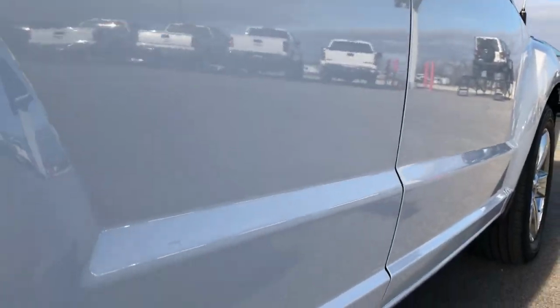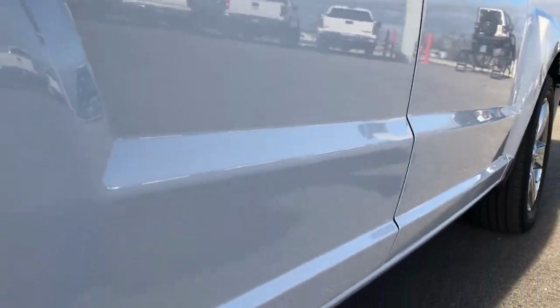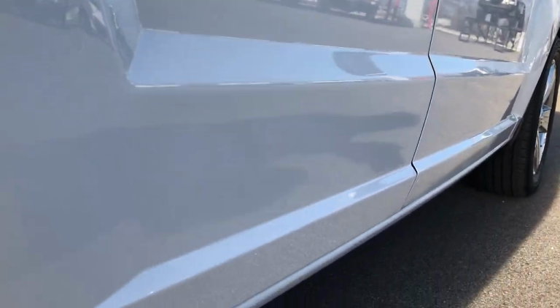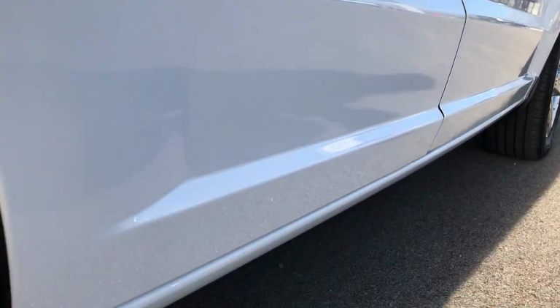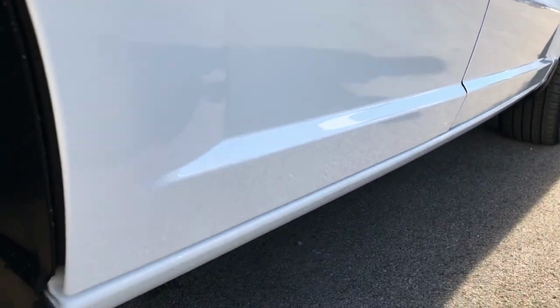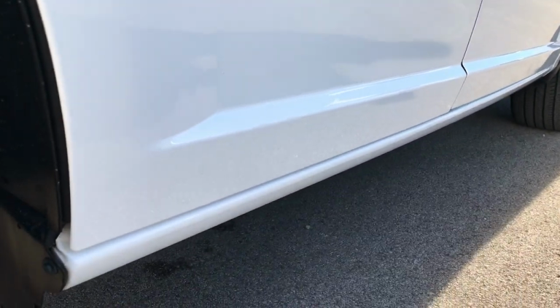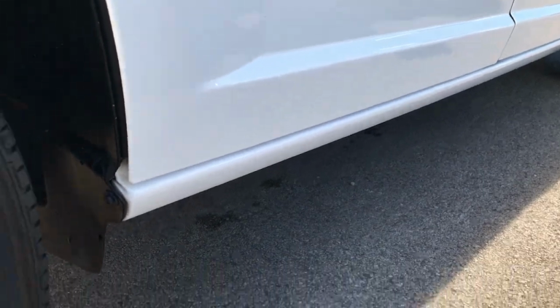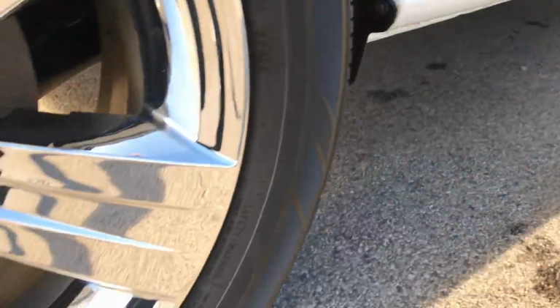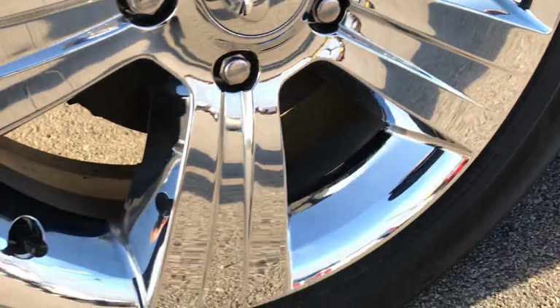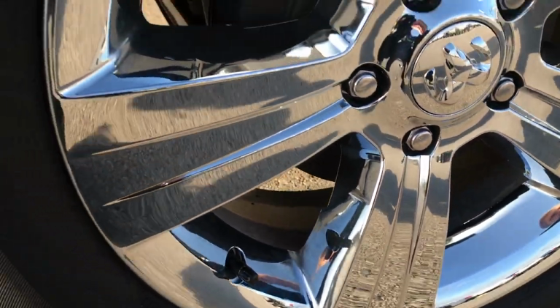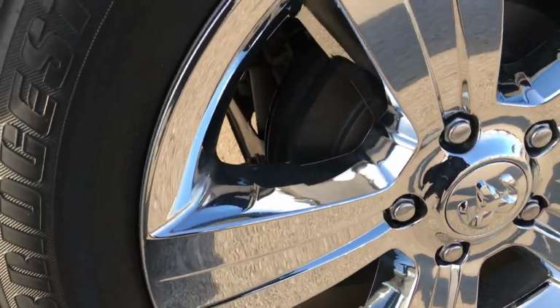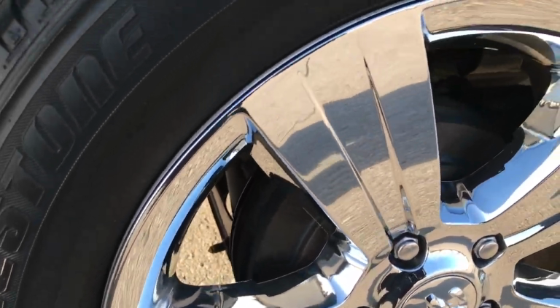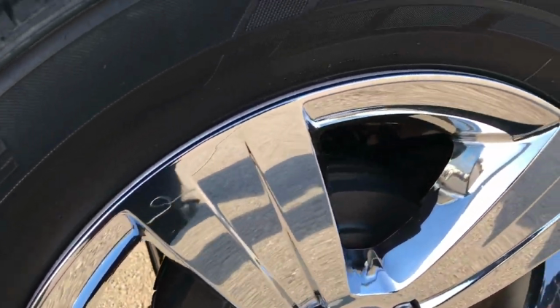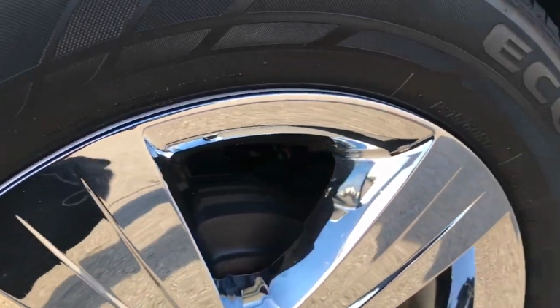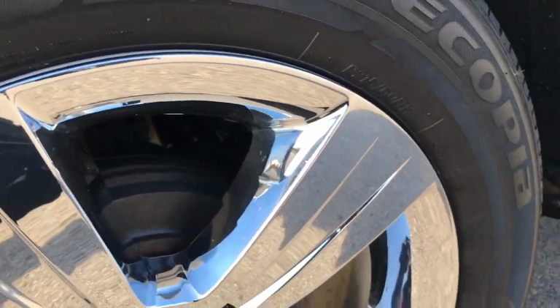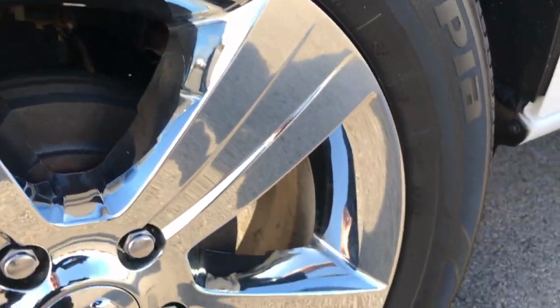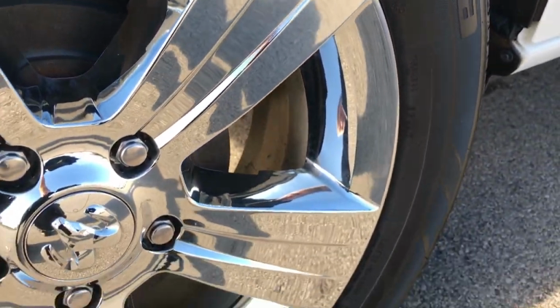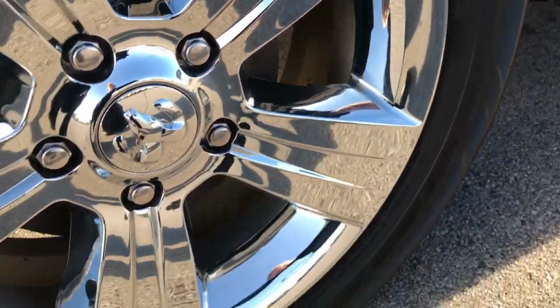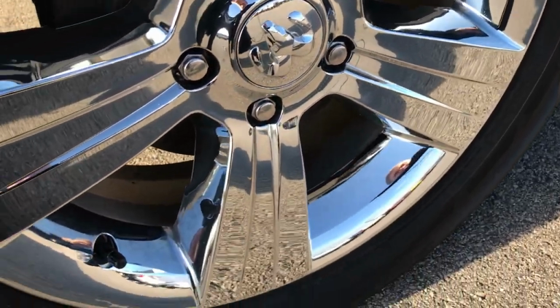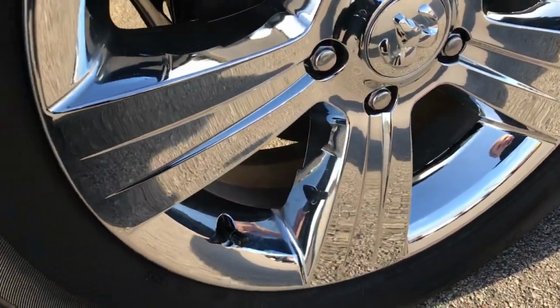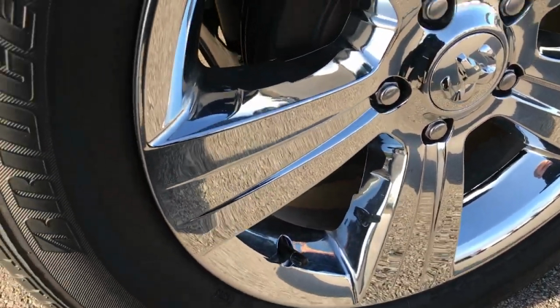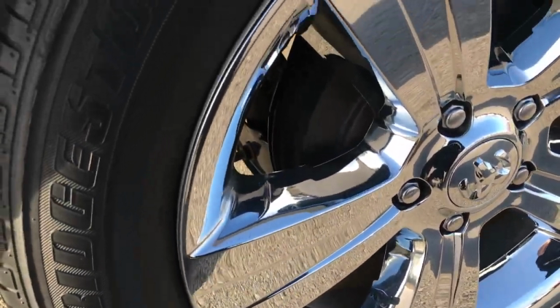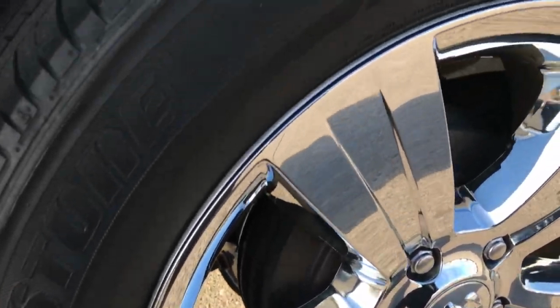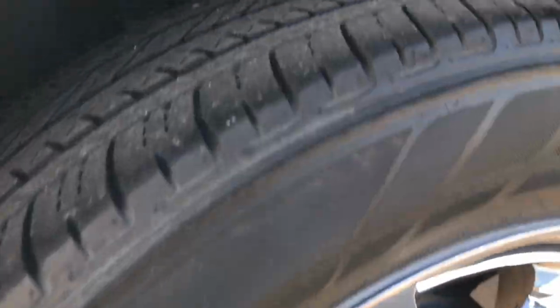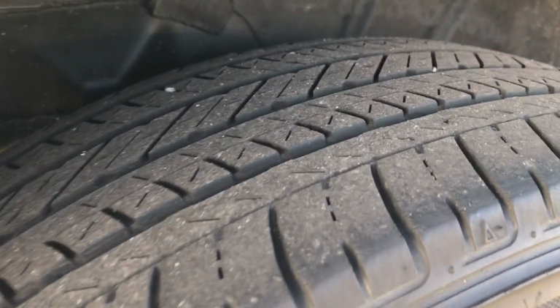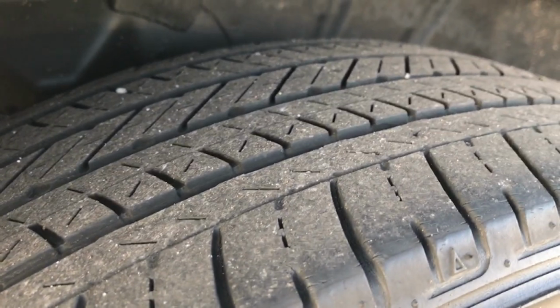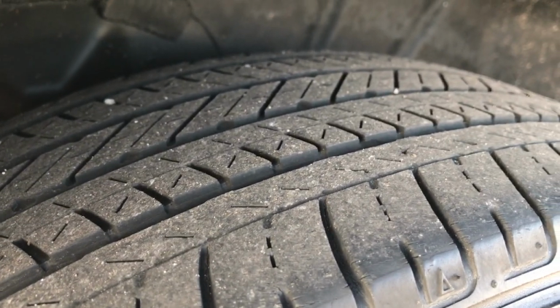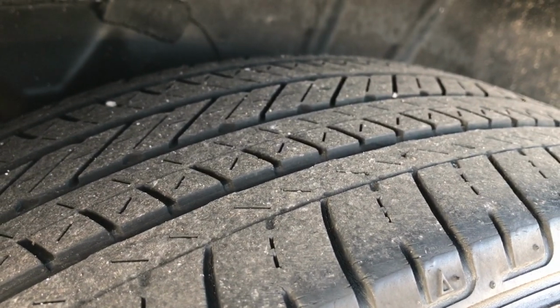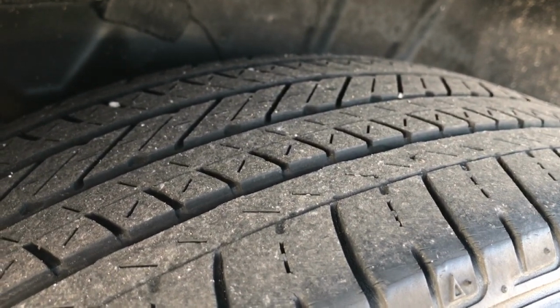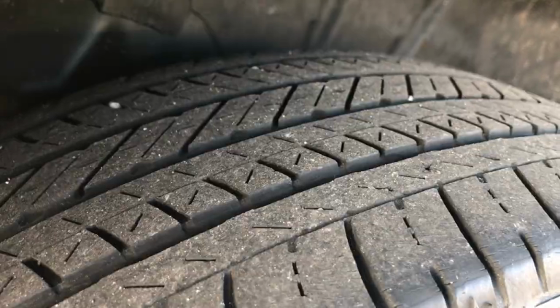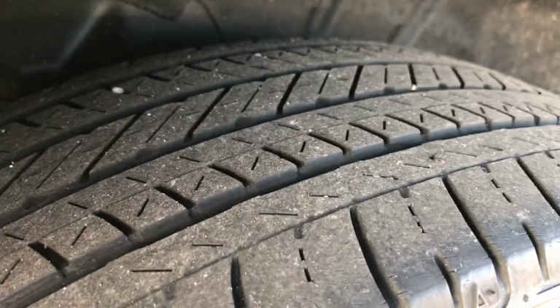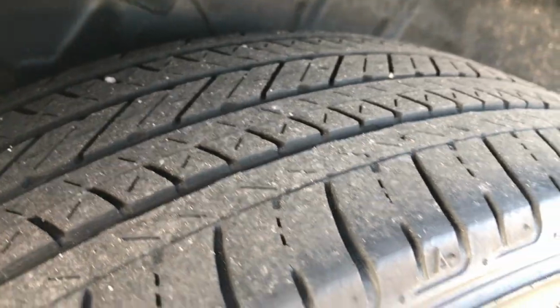This one does have 120-some thousand miles on it, so there are a couple little things but nothing too bad. The factory alloy rims are on the back and the rear tires have just as much tread as the front tires.